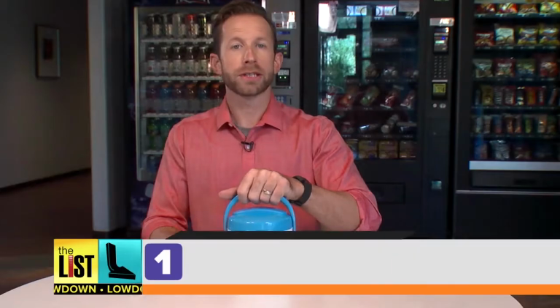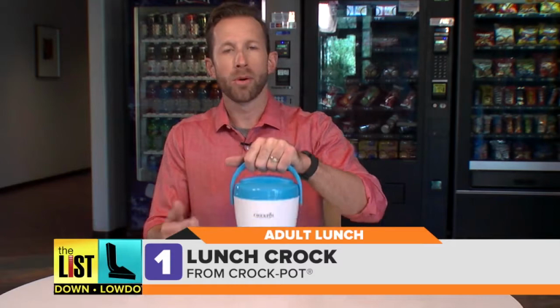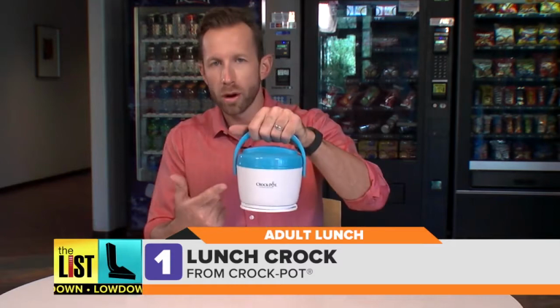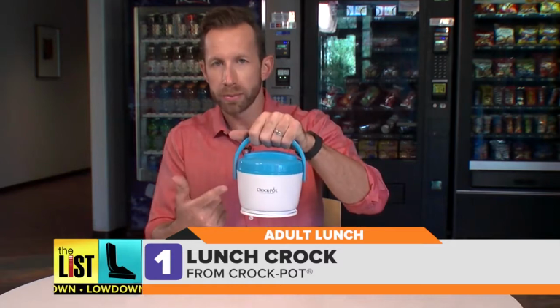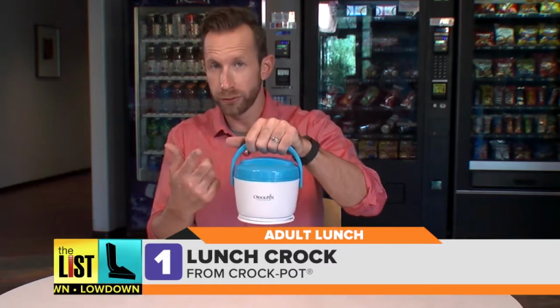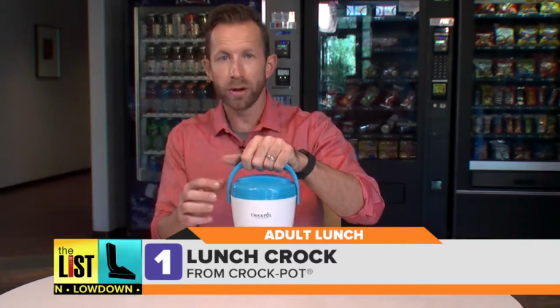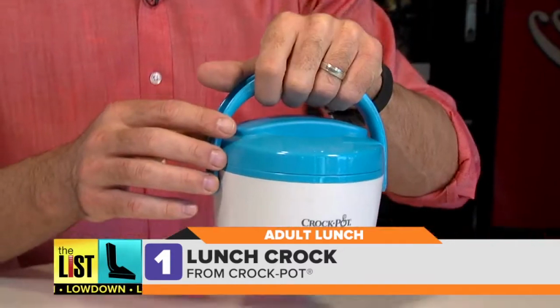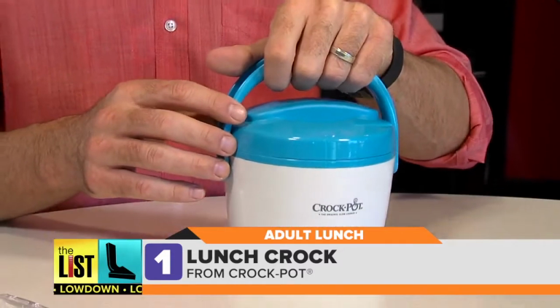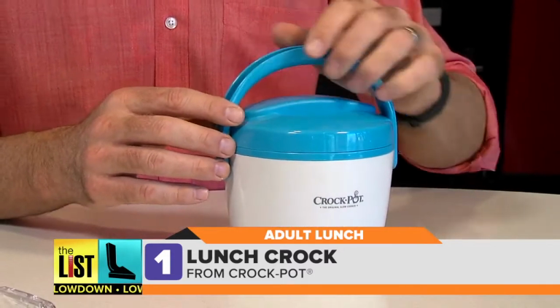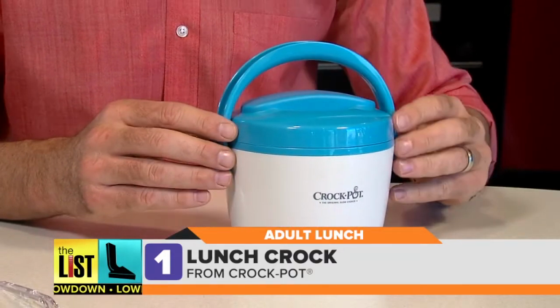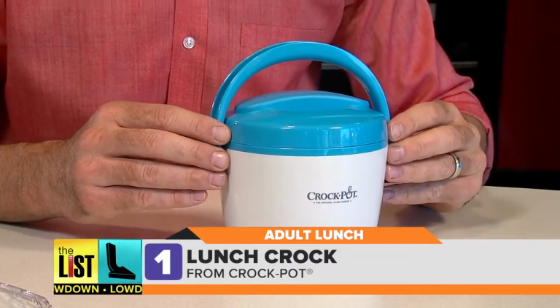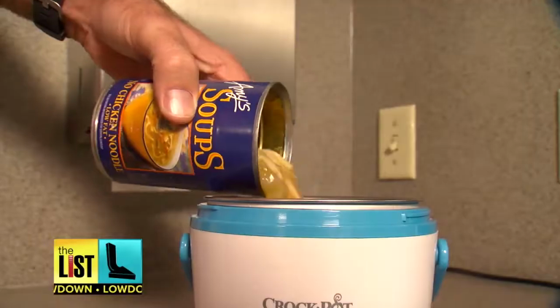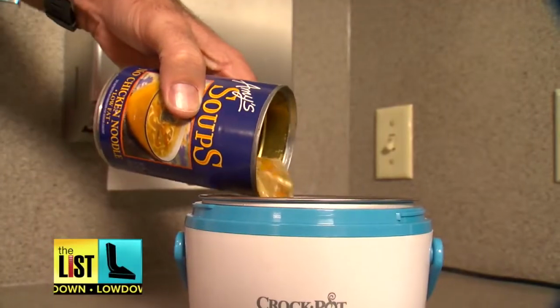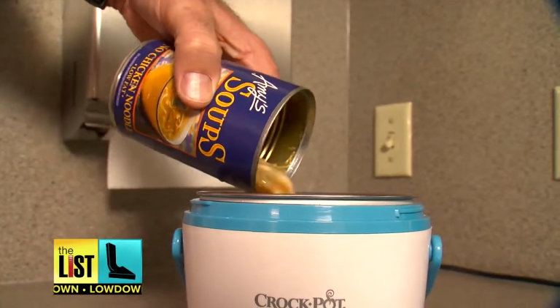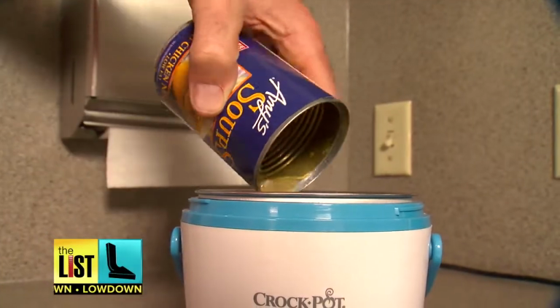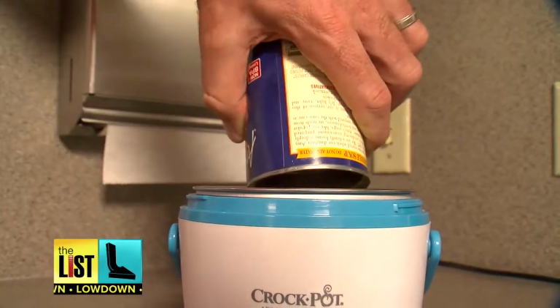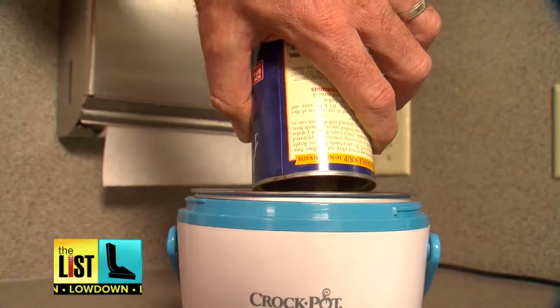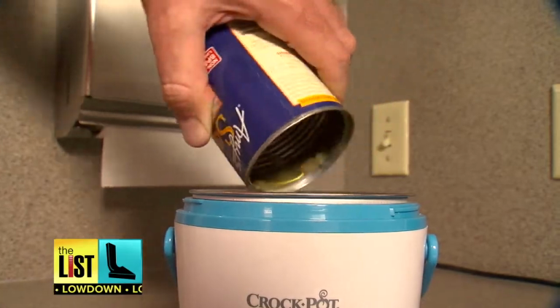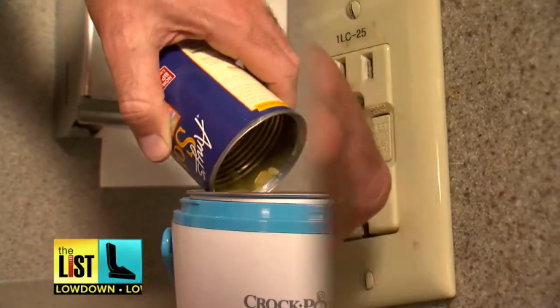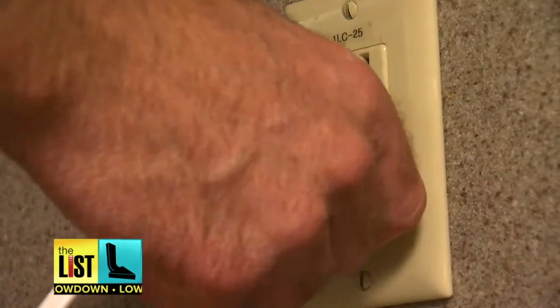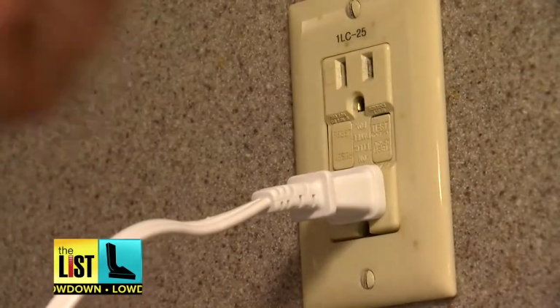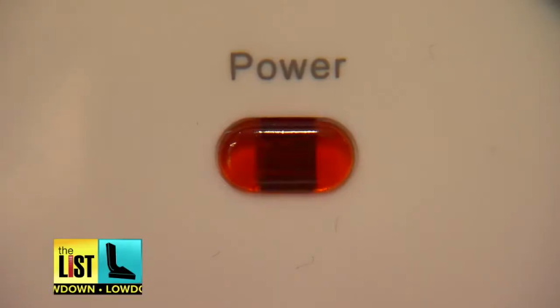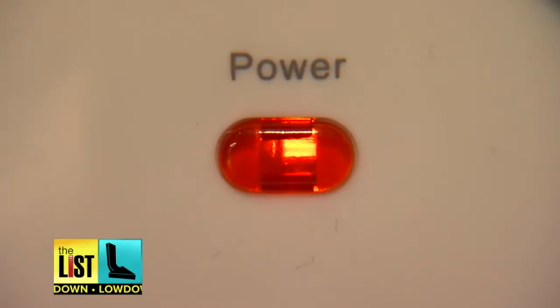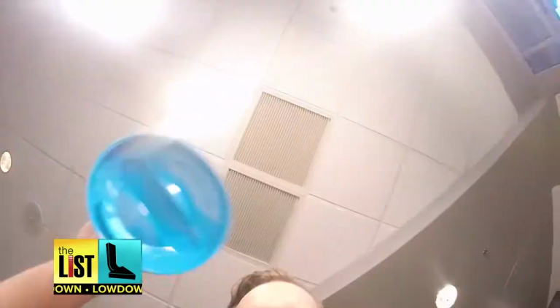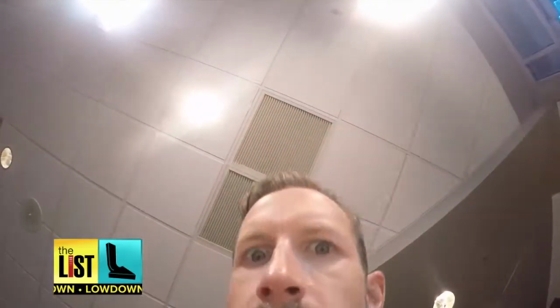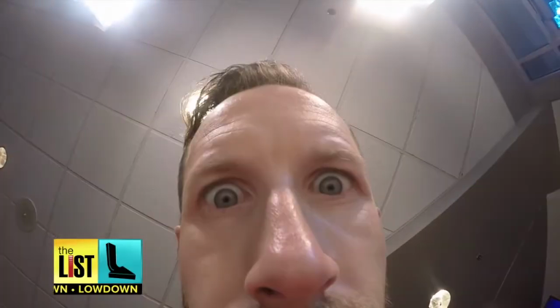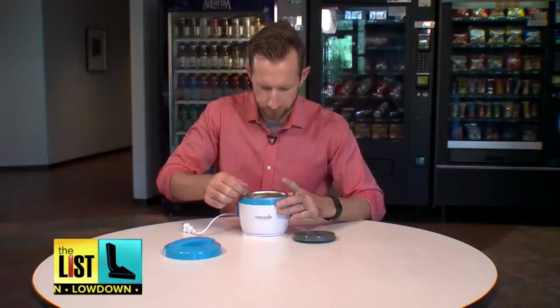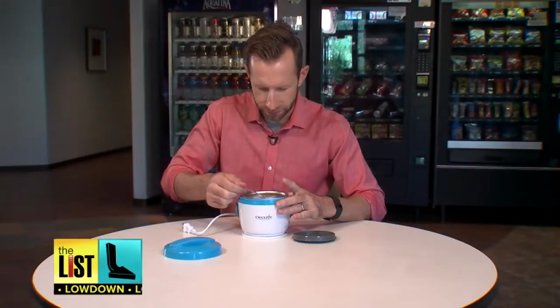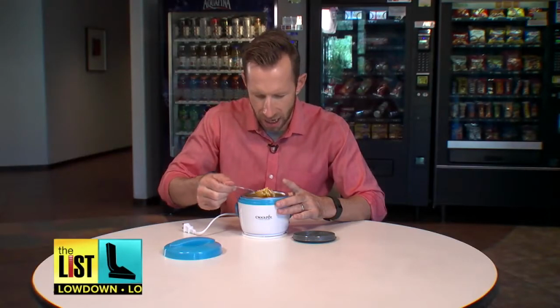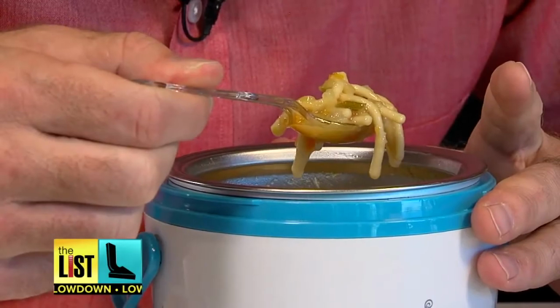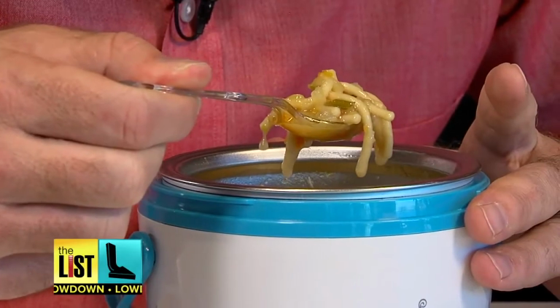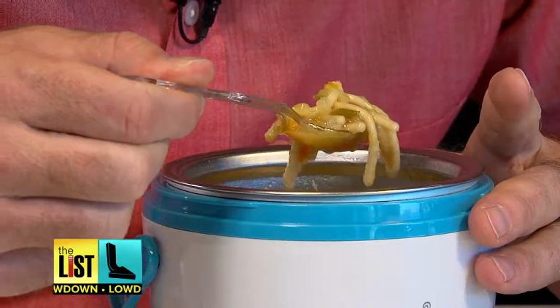First up, warm up your food with the Lunch Crock from Crock-Pot. Fill it with soup, leftovers, or spaghetti. Plug it in when you get to work and by the afternoon you'll be singing about your hot lunch.